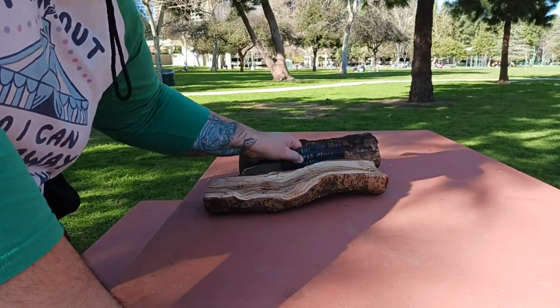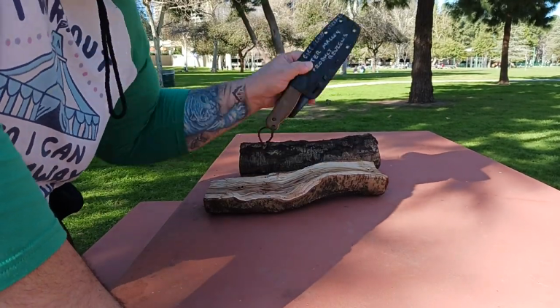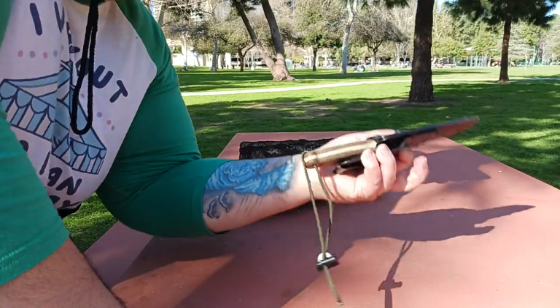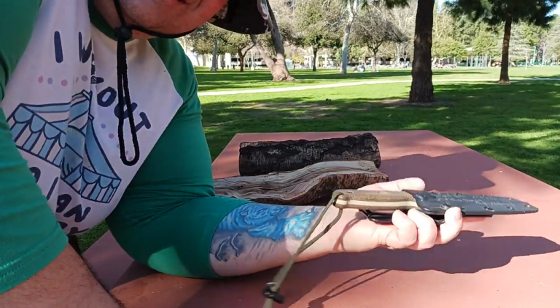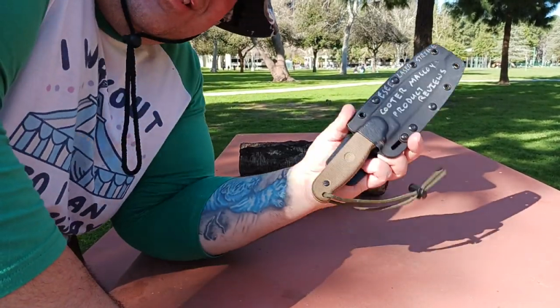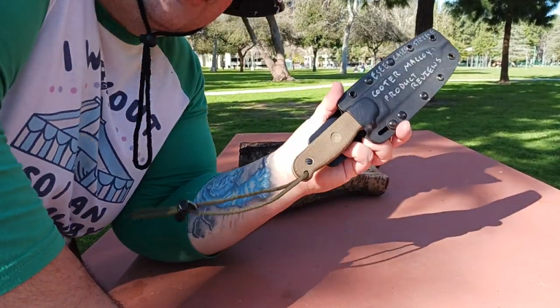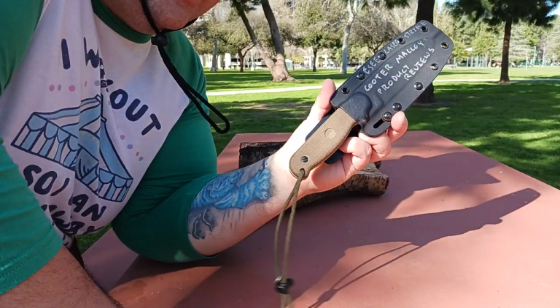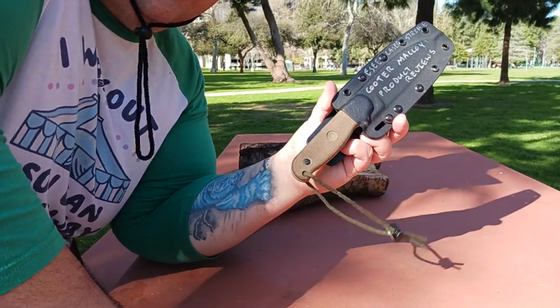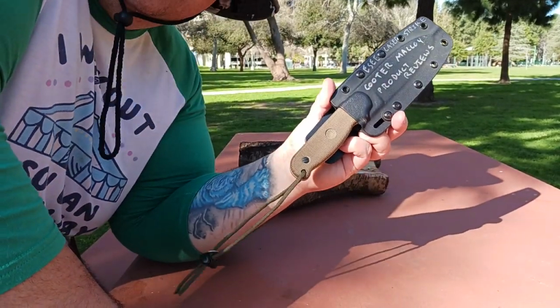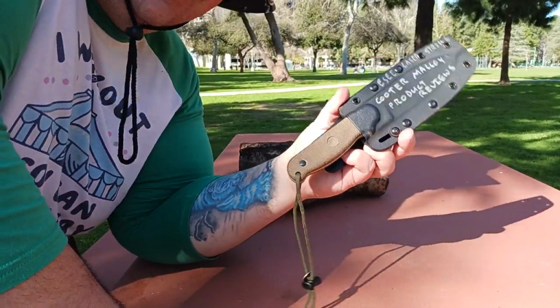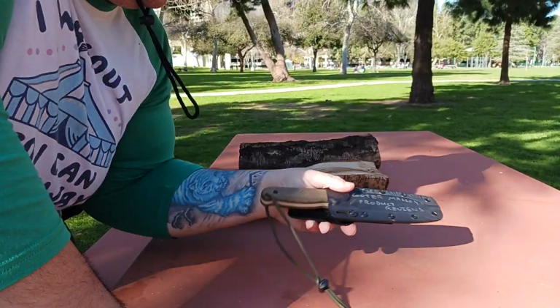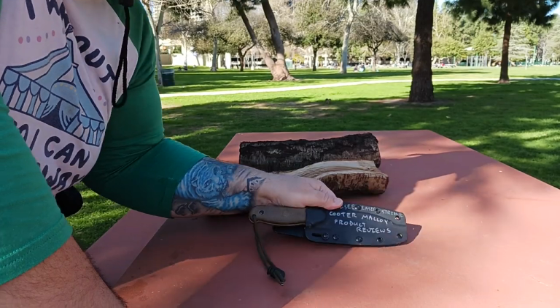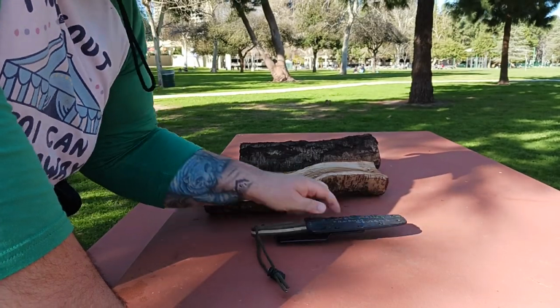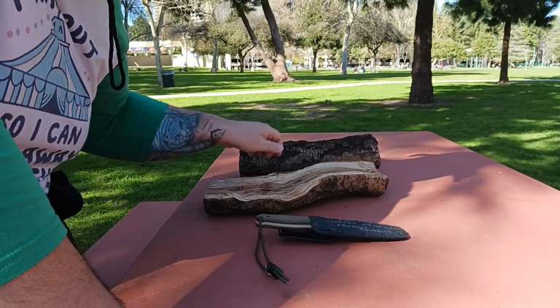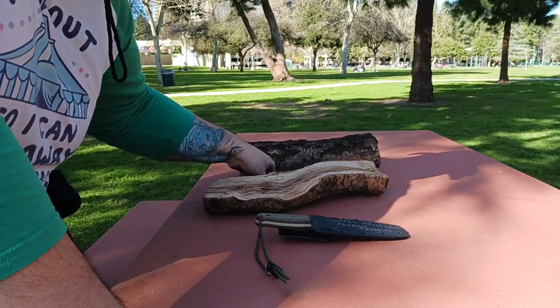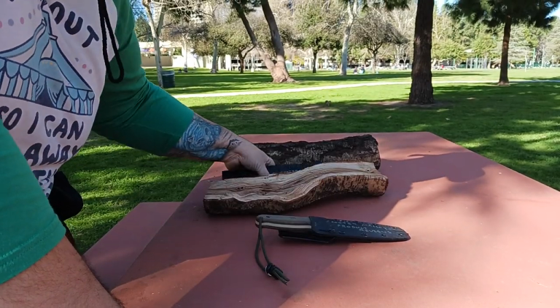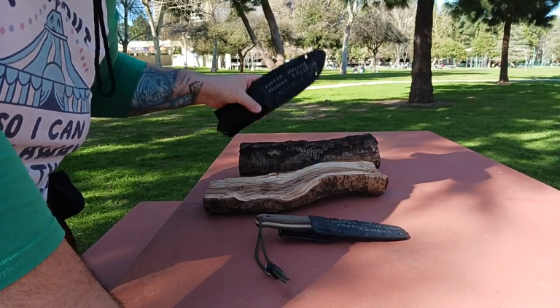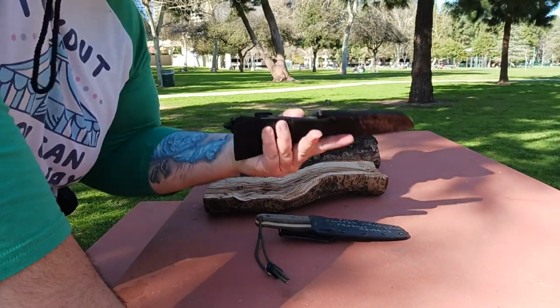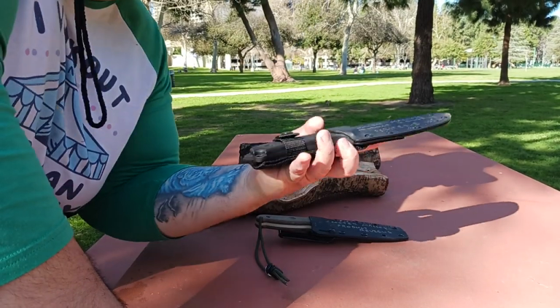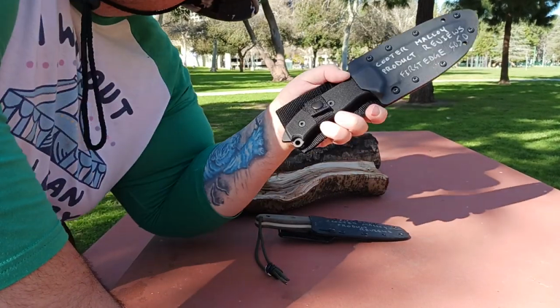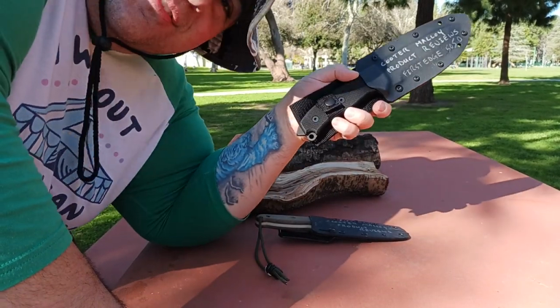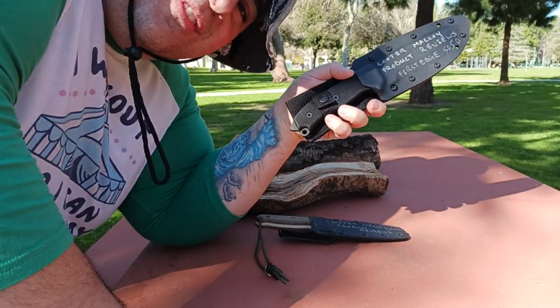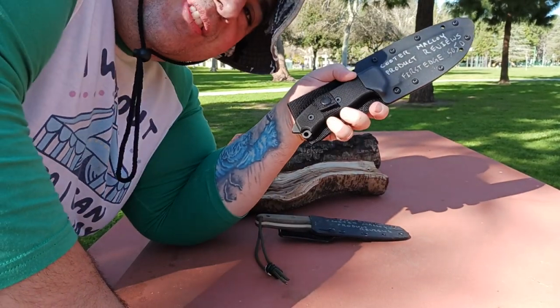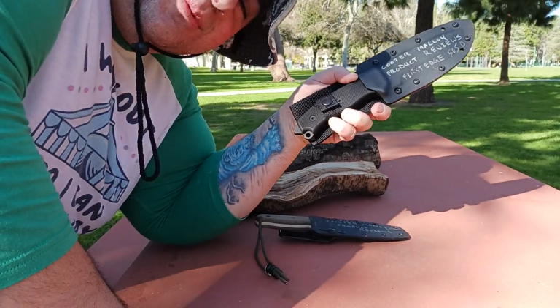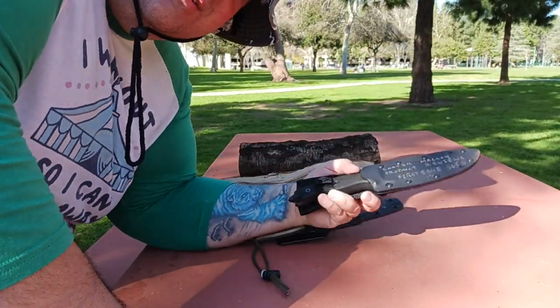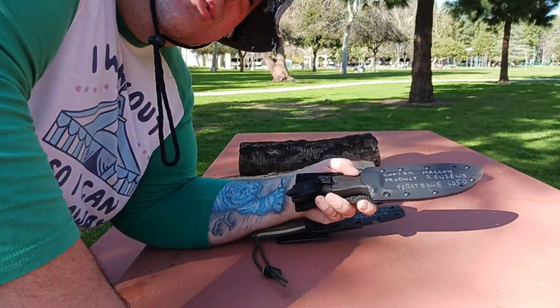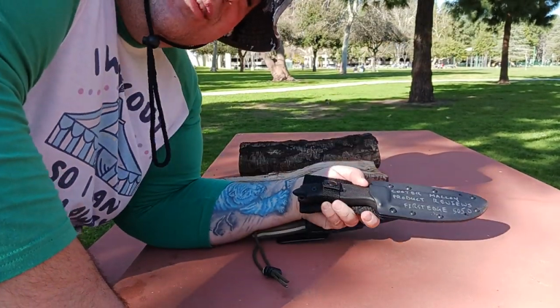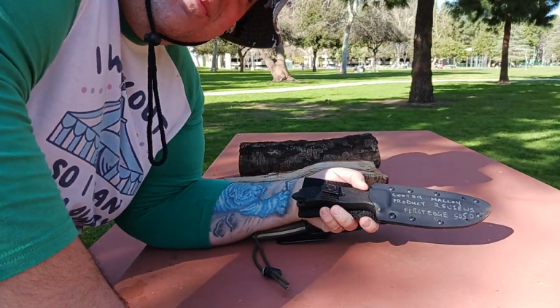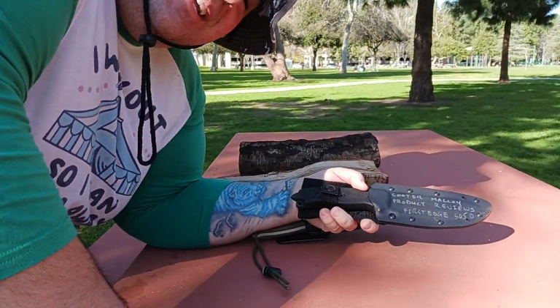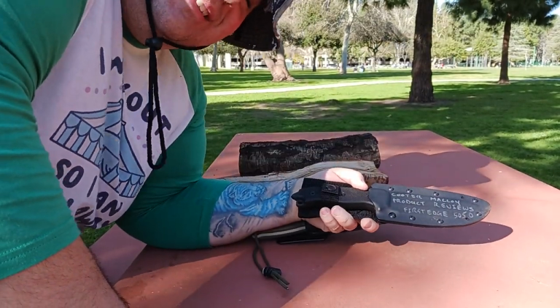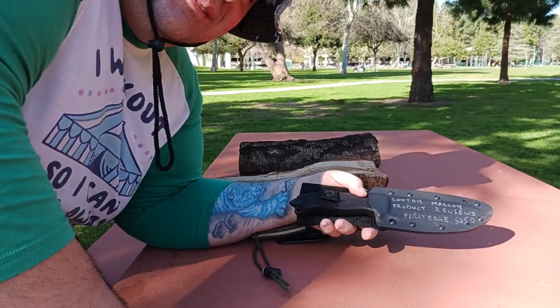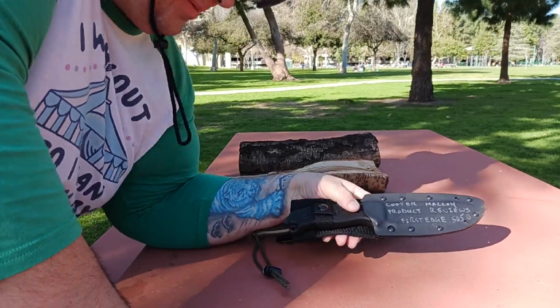We've got the SE Laser Strike and the First Edge 50-50, so we're going to do a little batoning and see what happens.